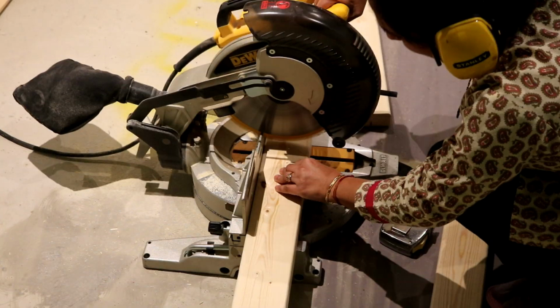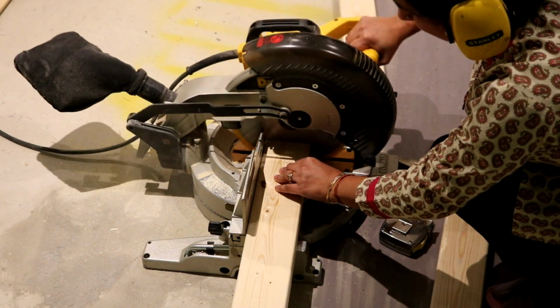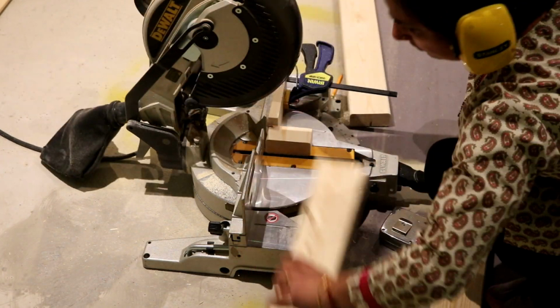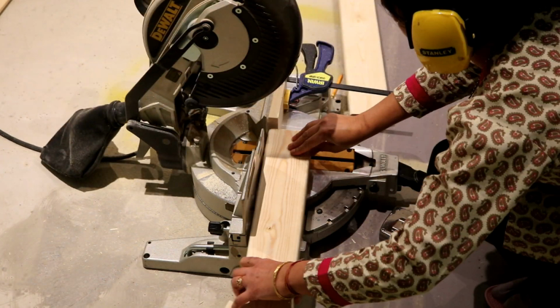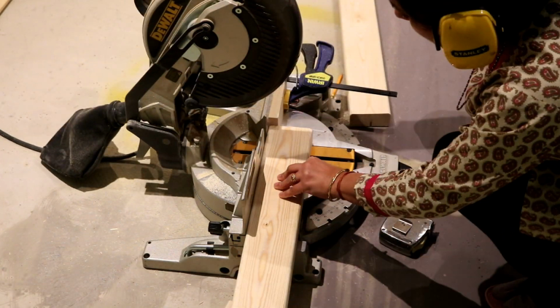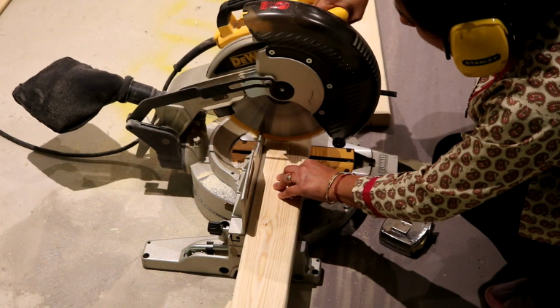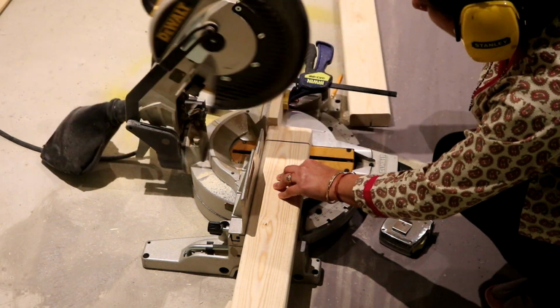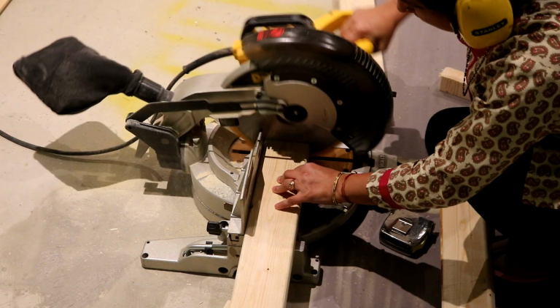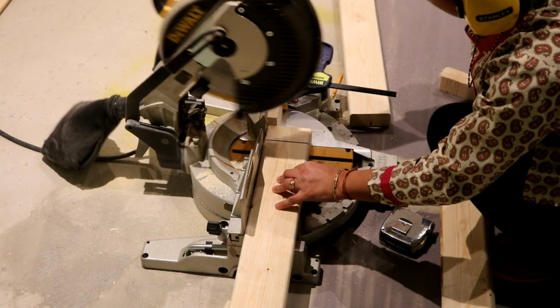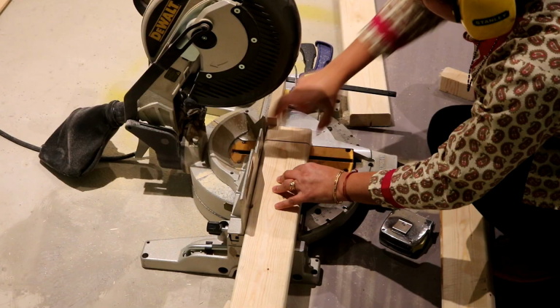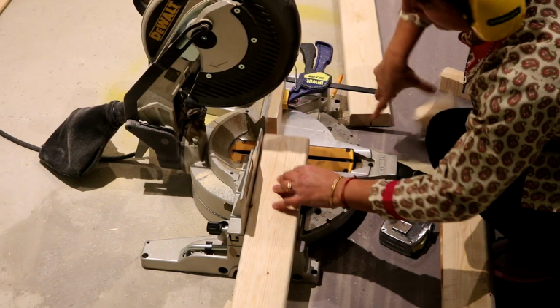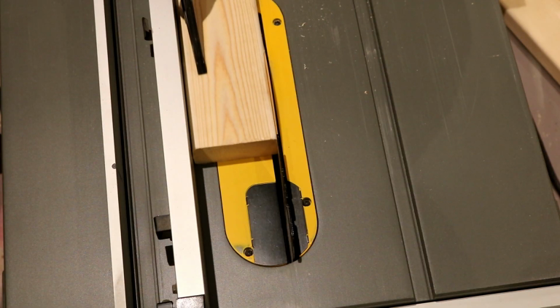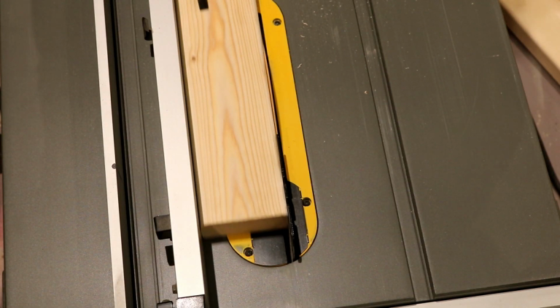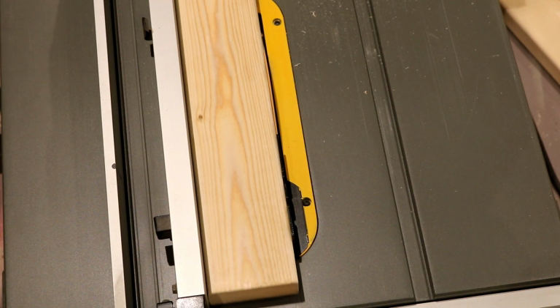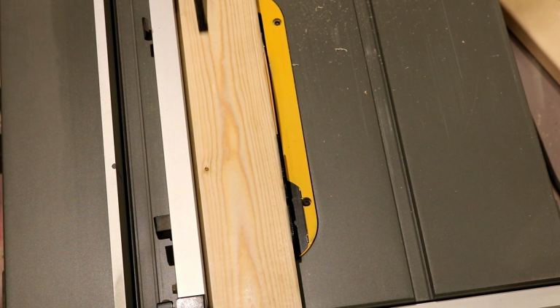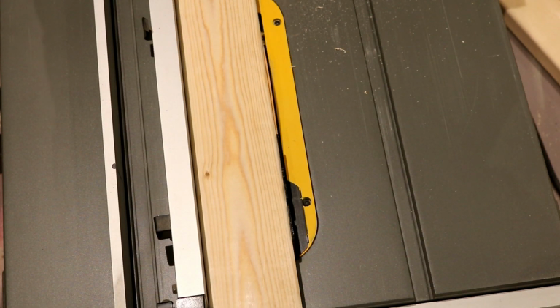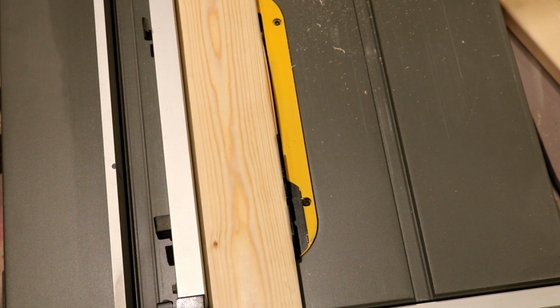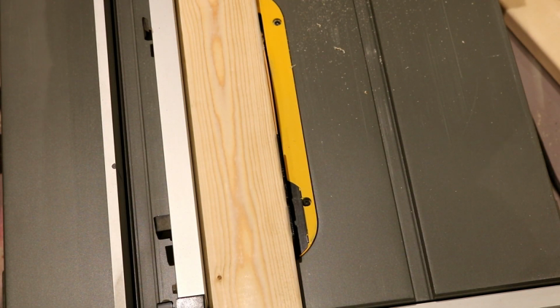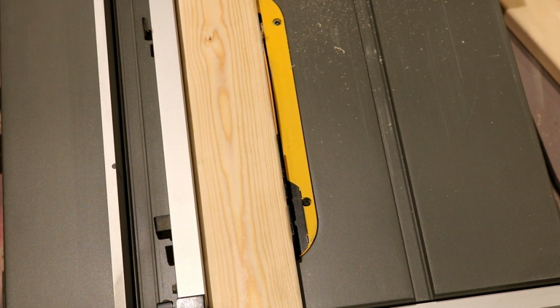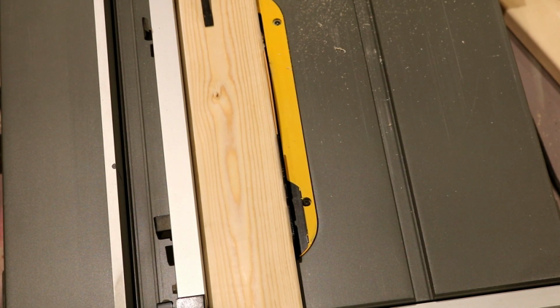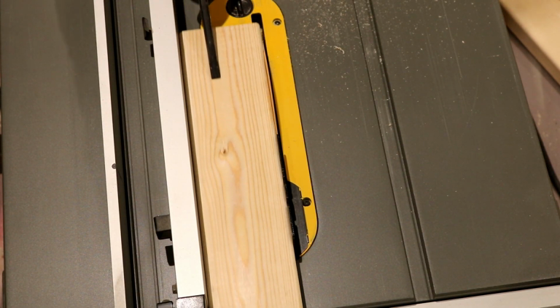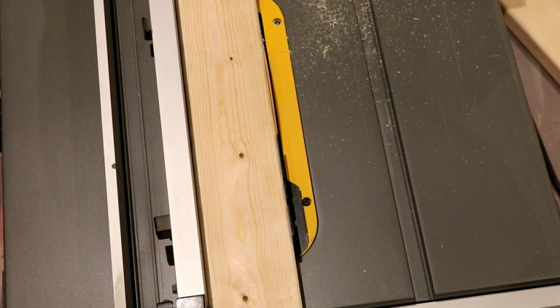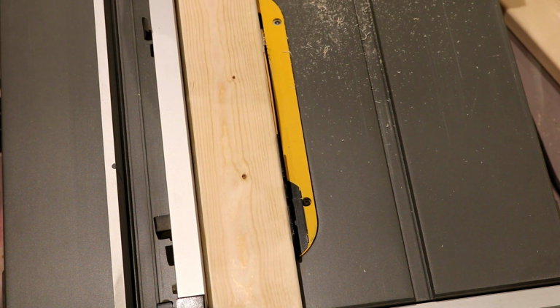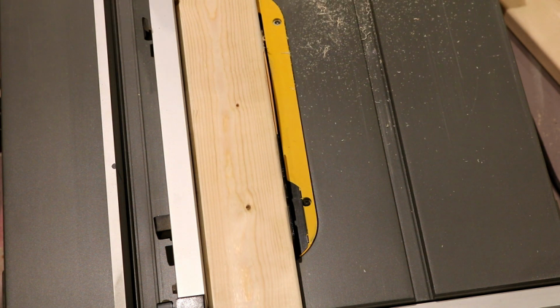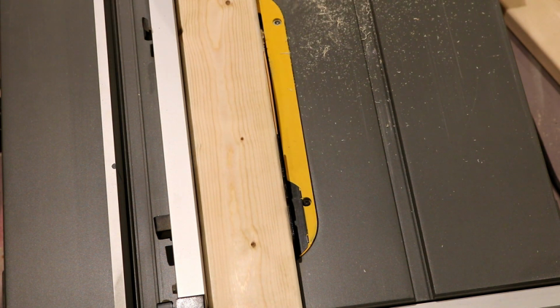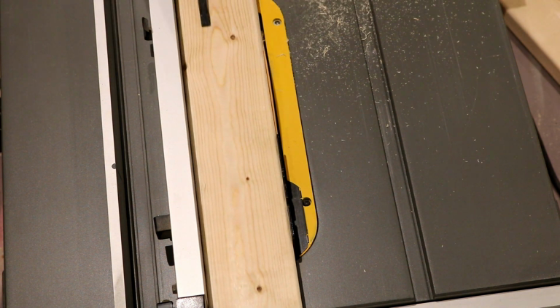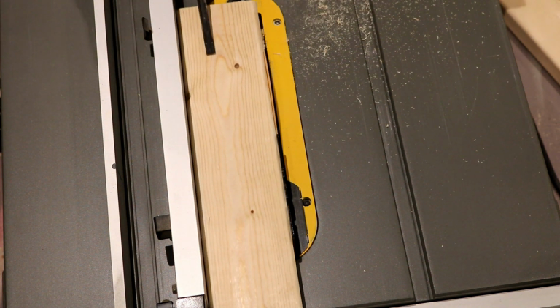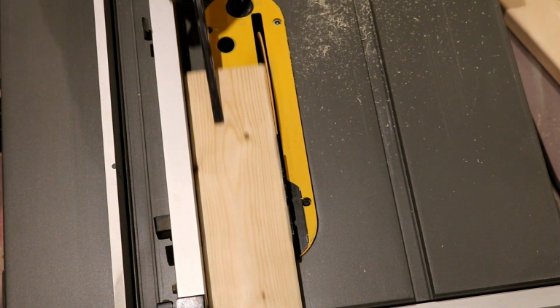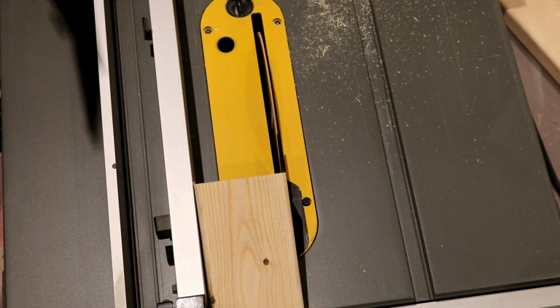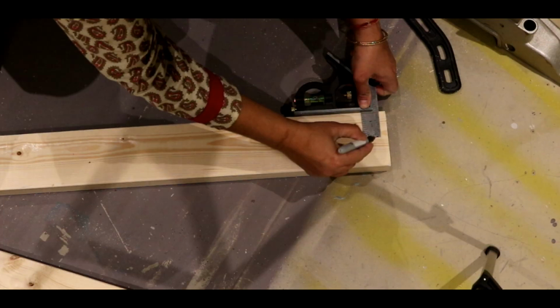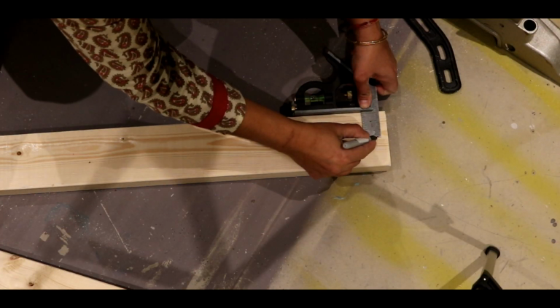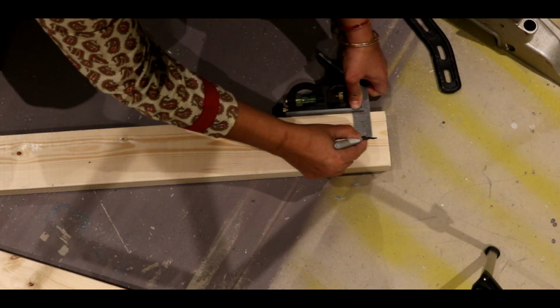I cut 2x4s to the desired length for the cleats, and then ran them through my table saw to shave off the rounded edges. That will ensure a super tight connection of the brackets with the cleats.